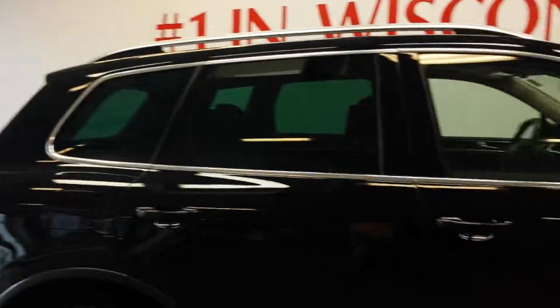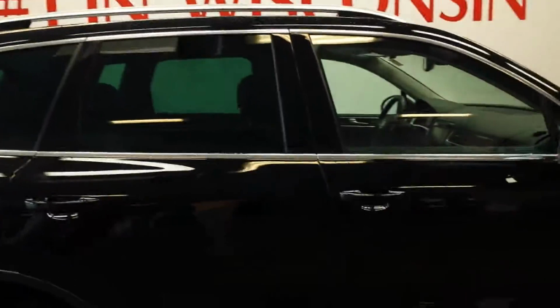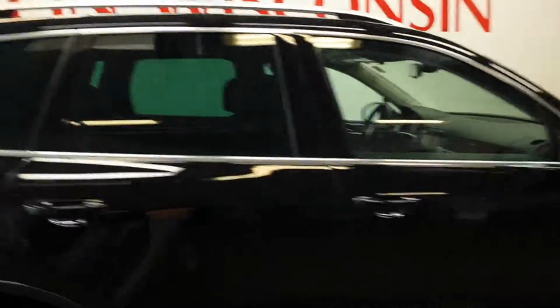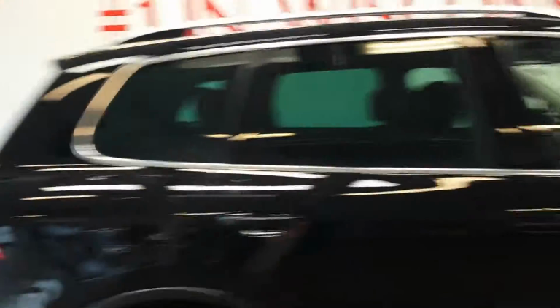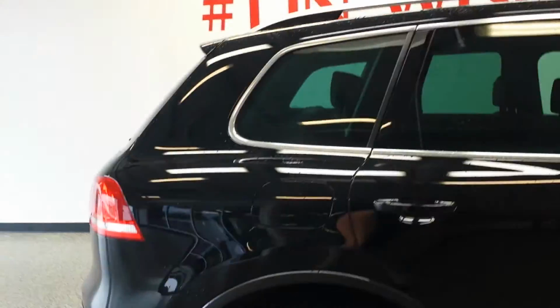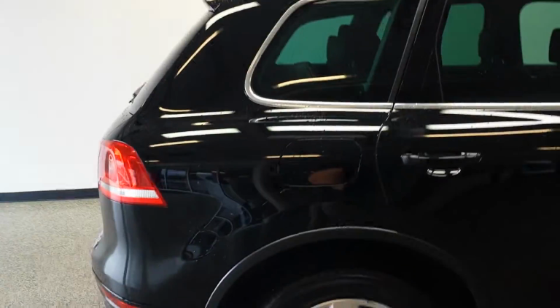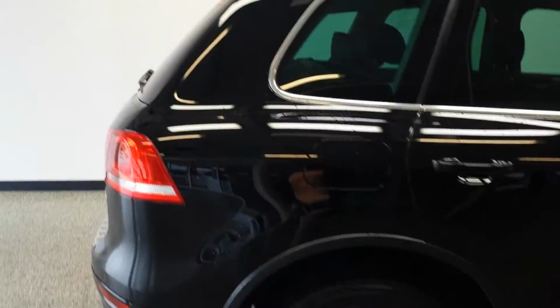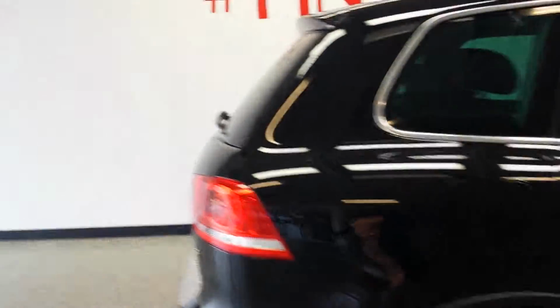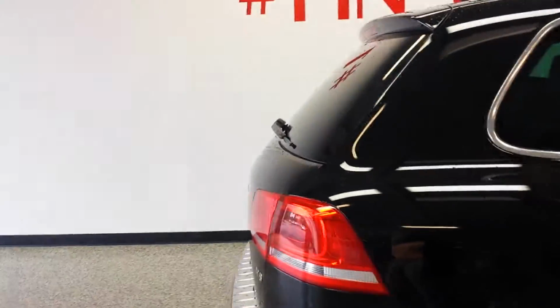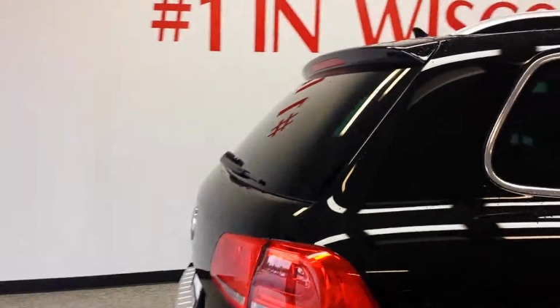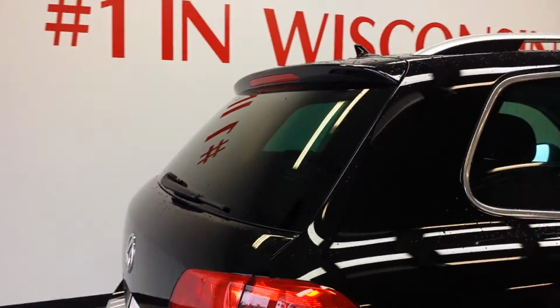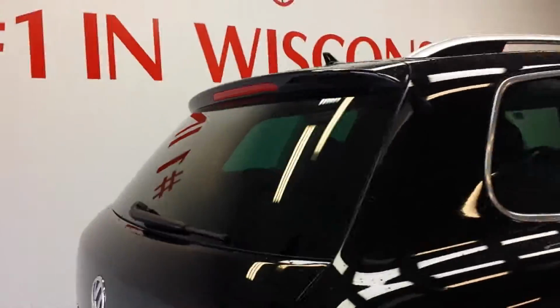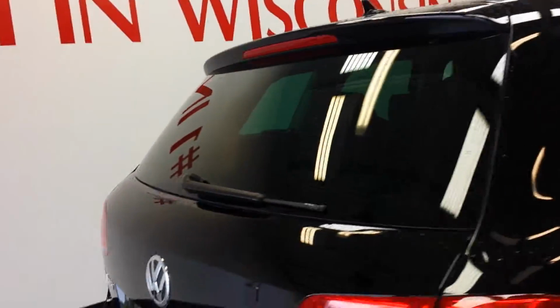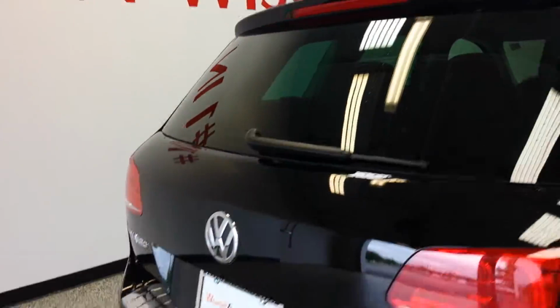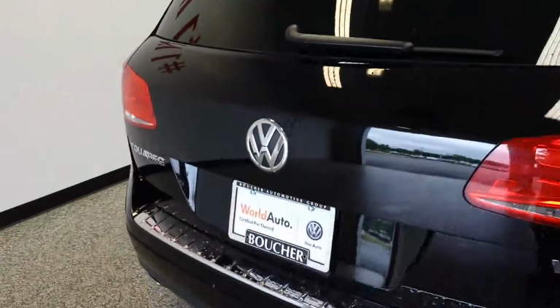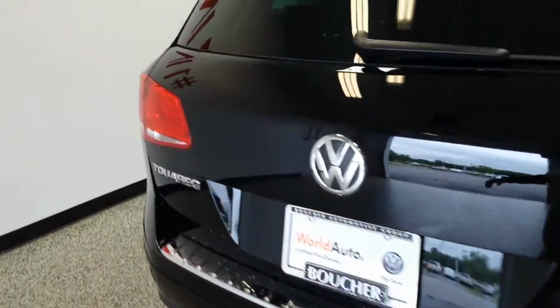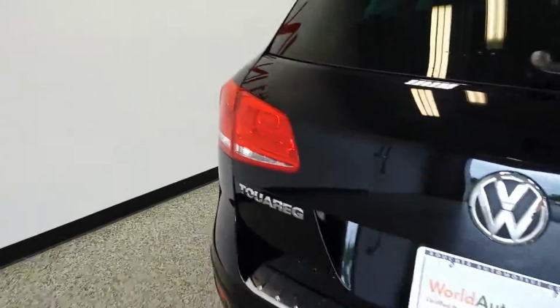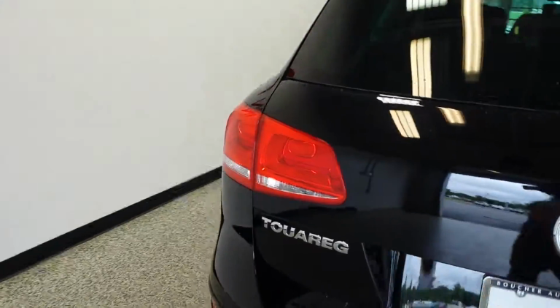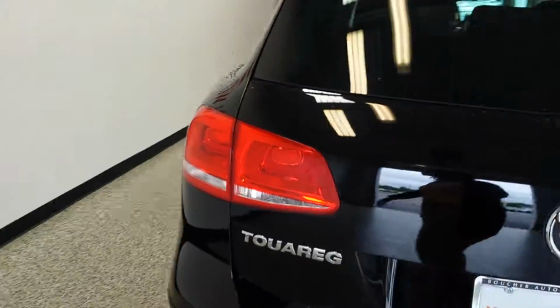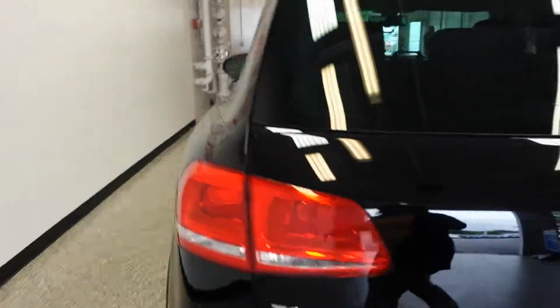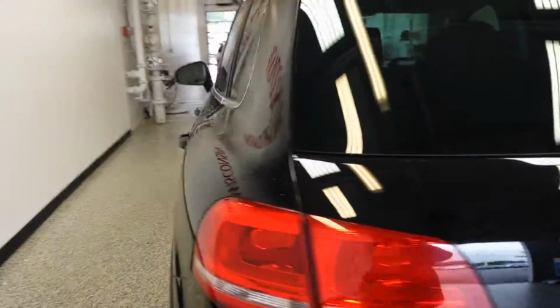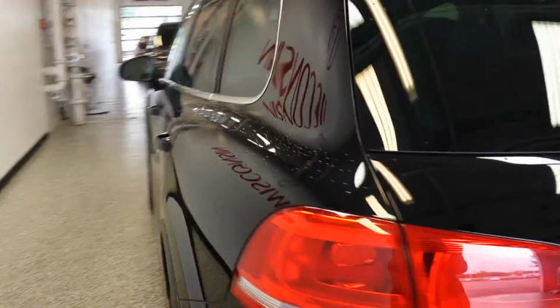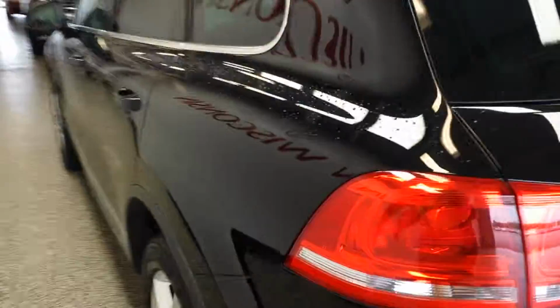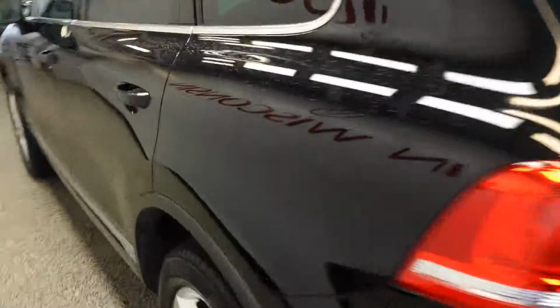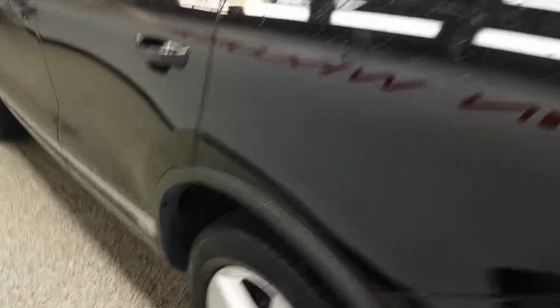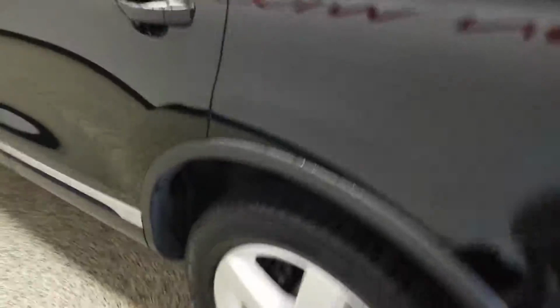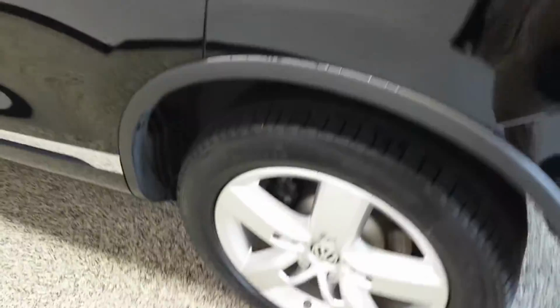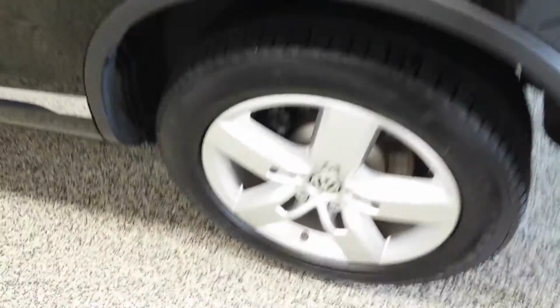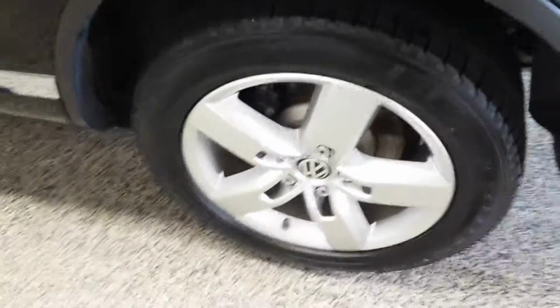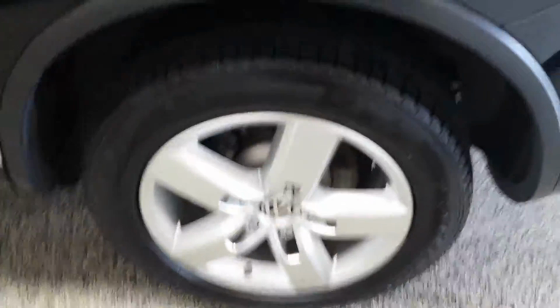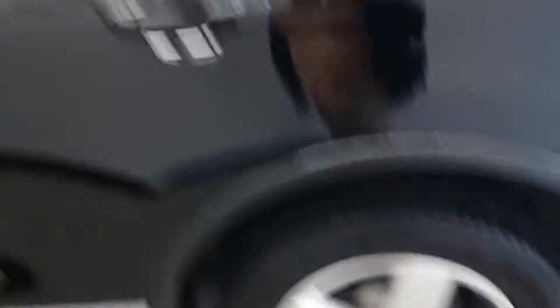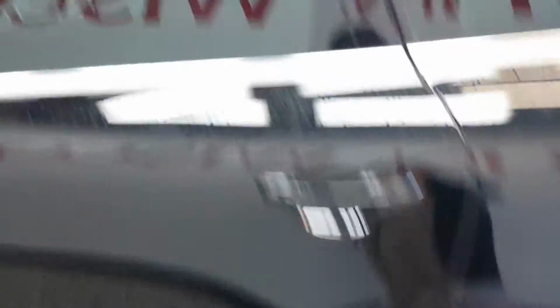The body was well taken care of, so as you can see there are no dents or dings, no rust or anything like that. The vehicle comes equipped with alloy wheels.